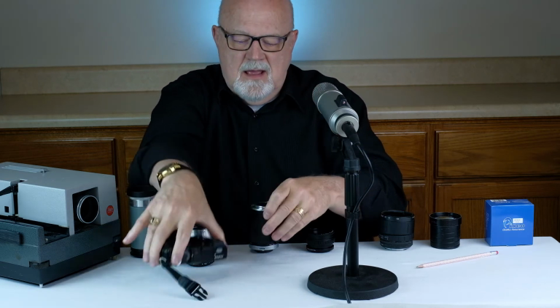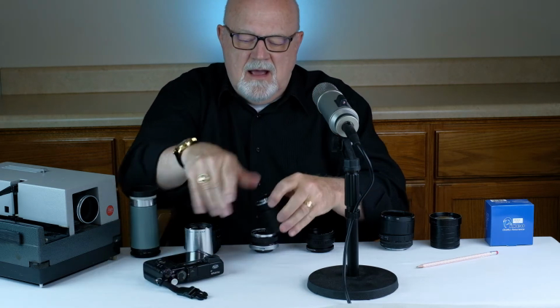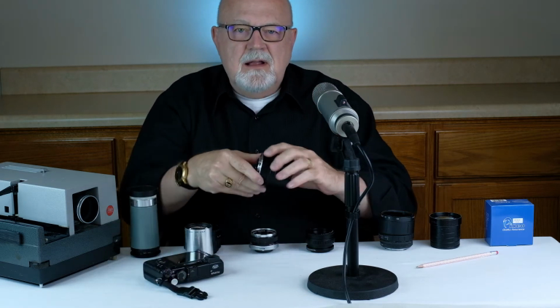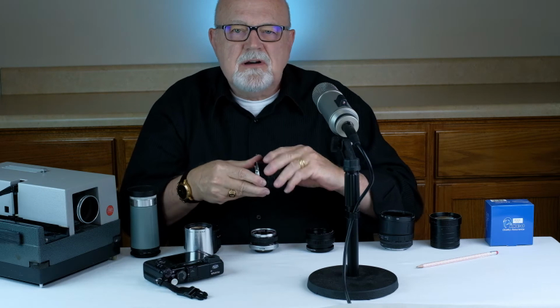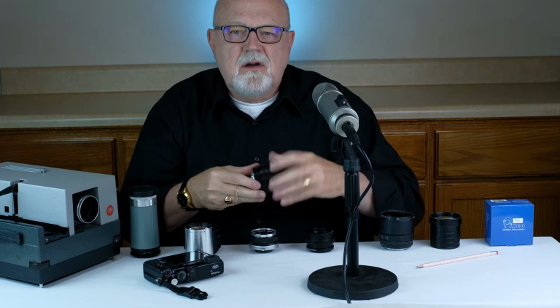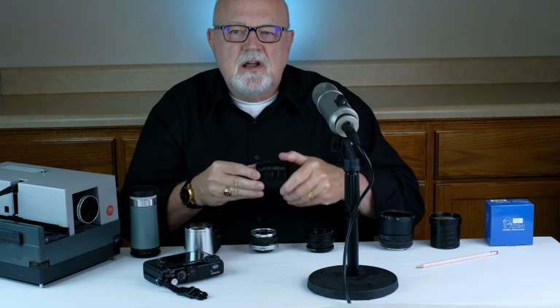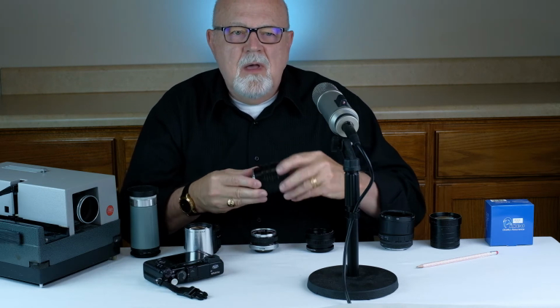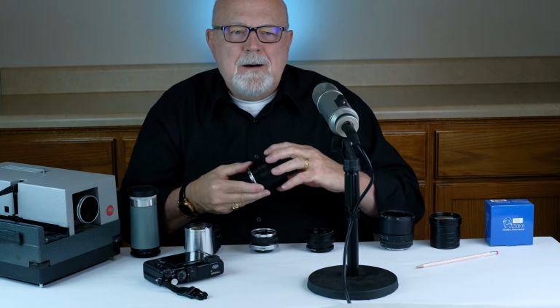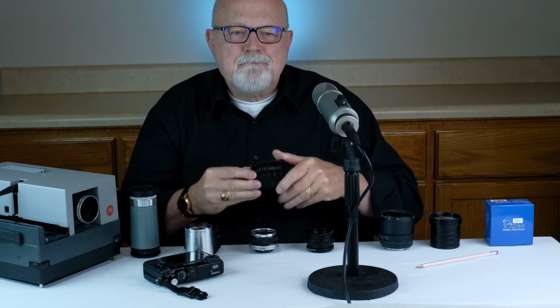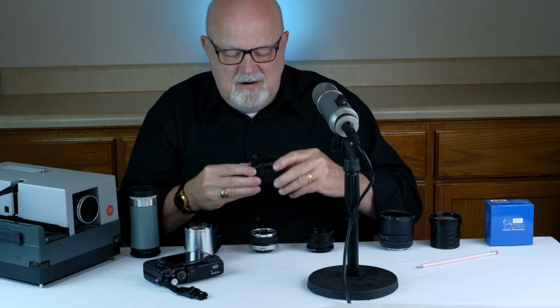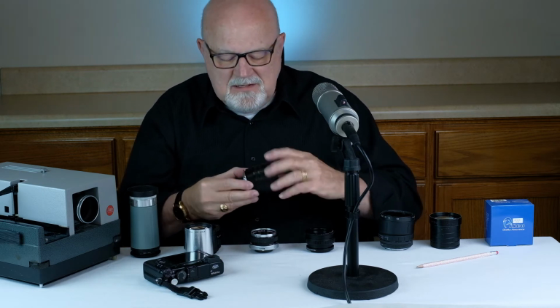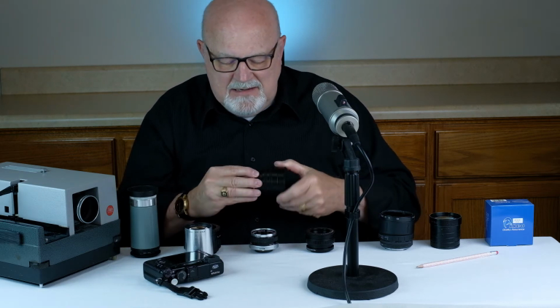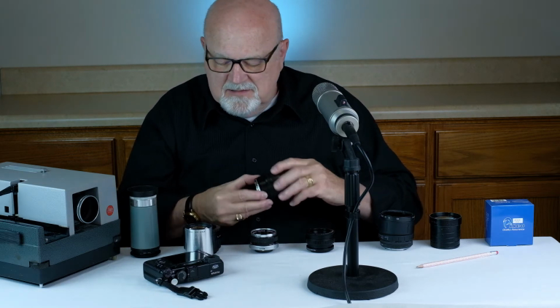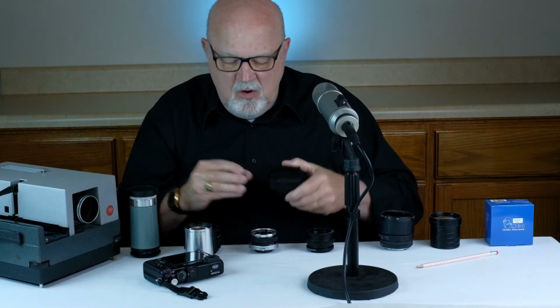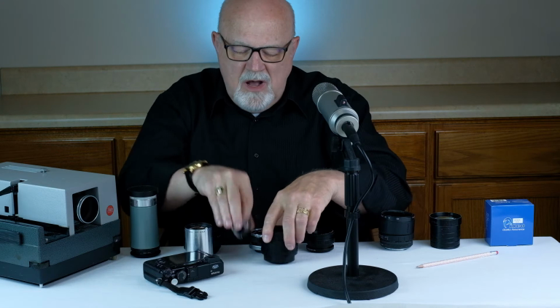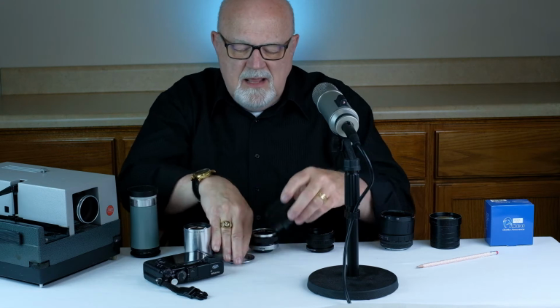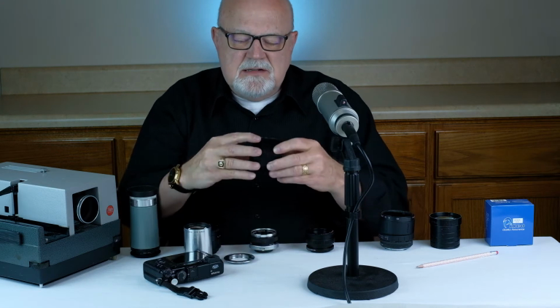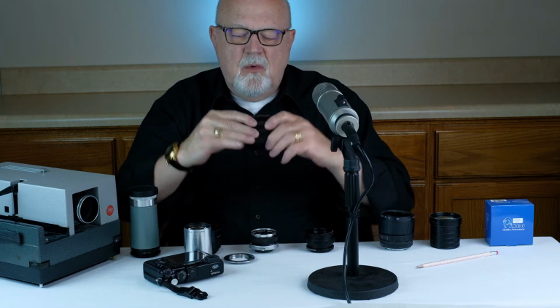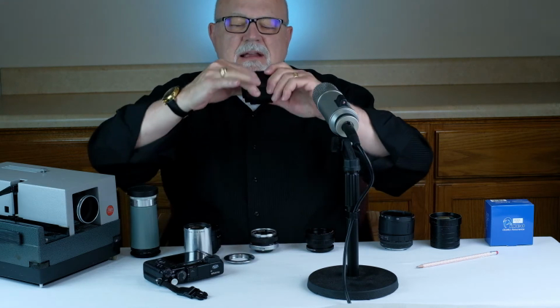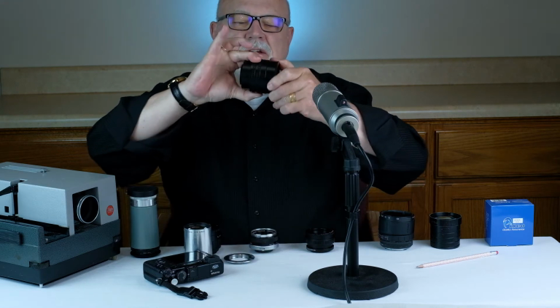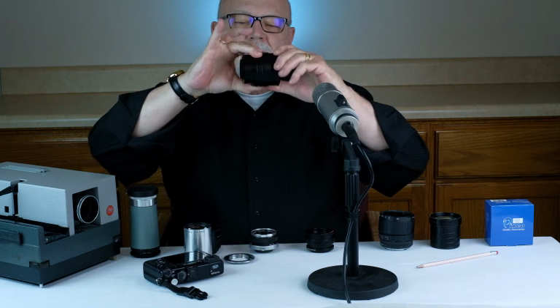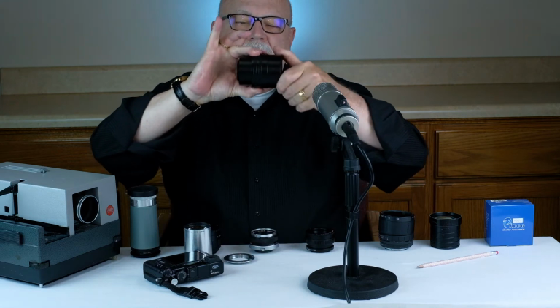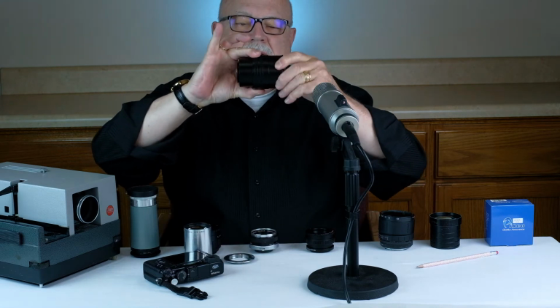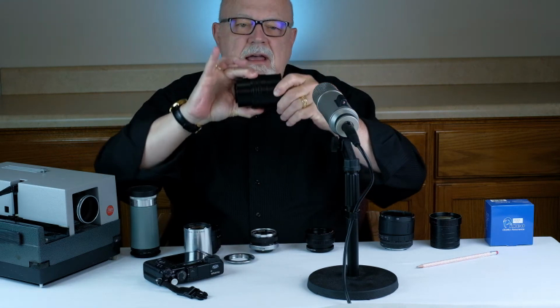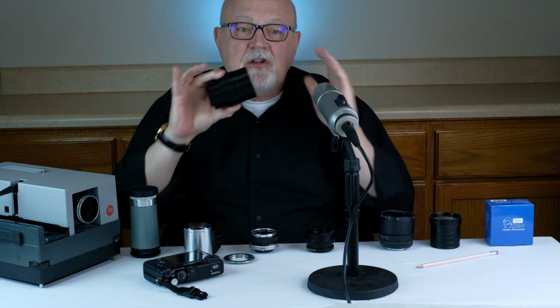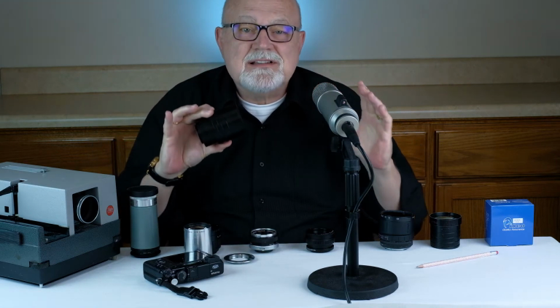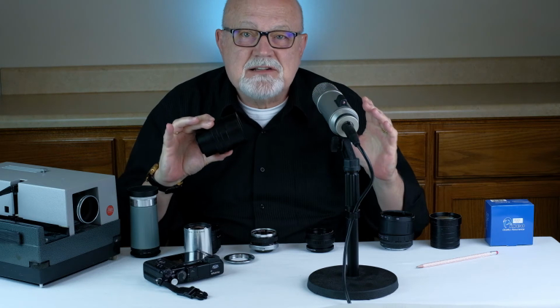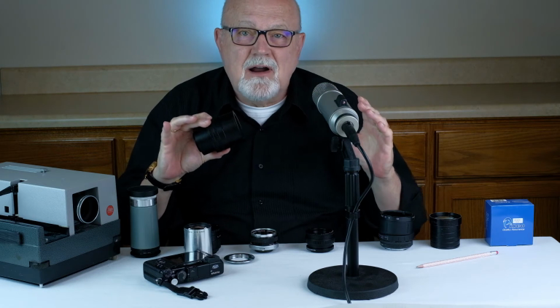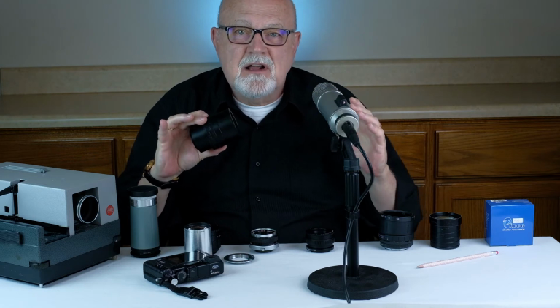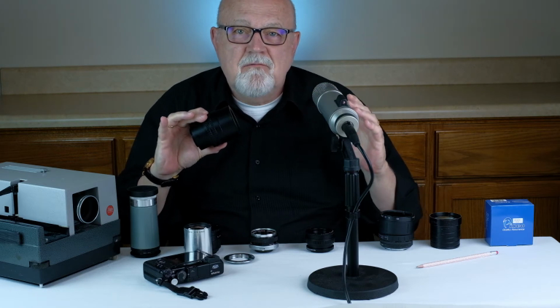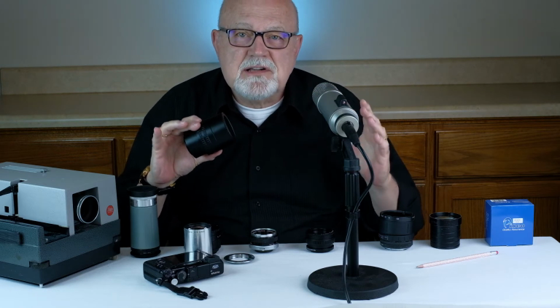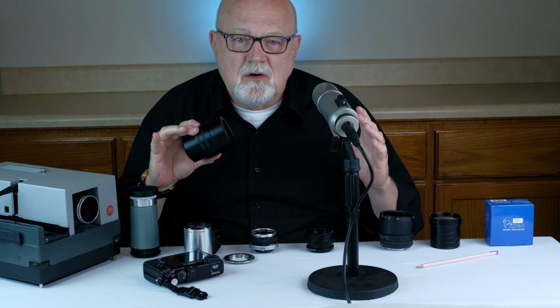As far as helicoids go, there are some negatives. One is, while they extend quite a bit, they don't extend as far as focusing bellows.